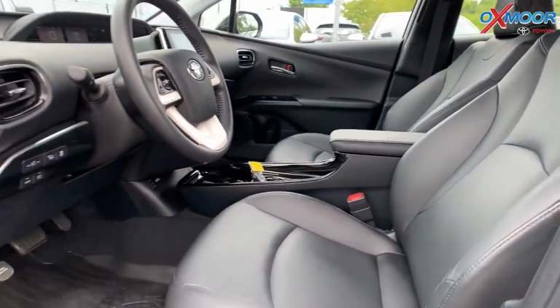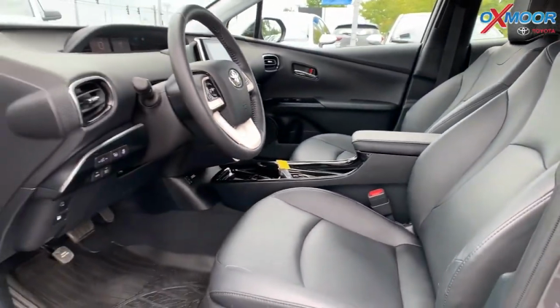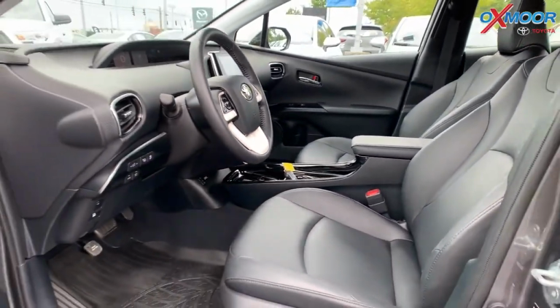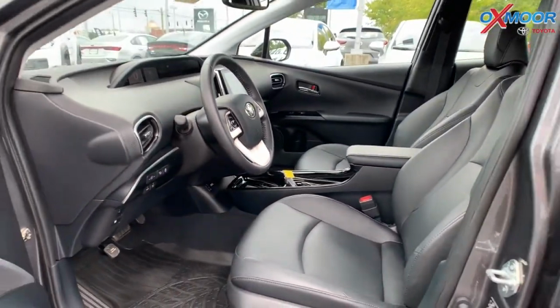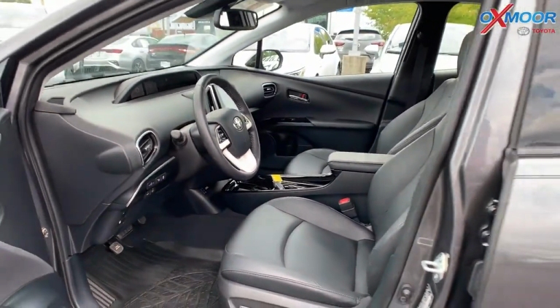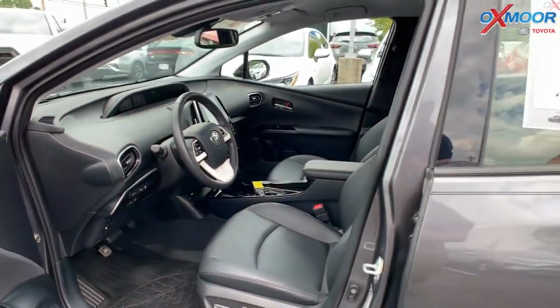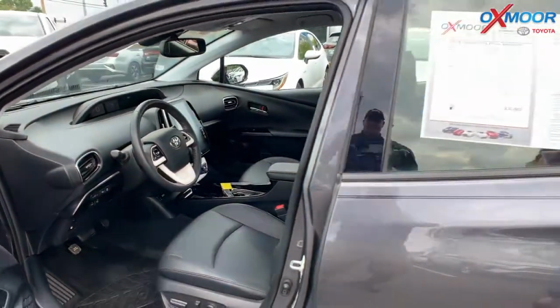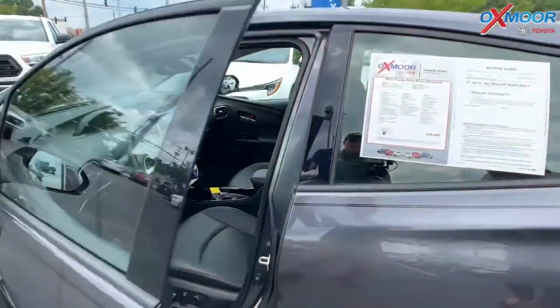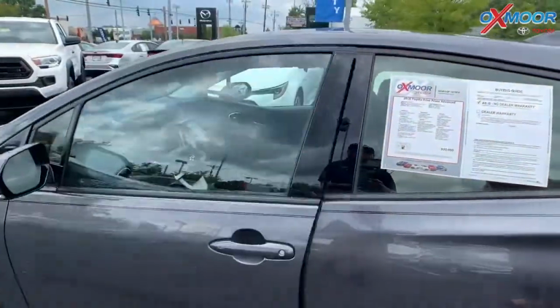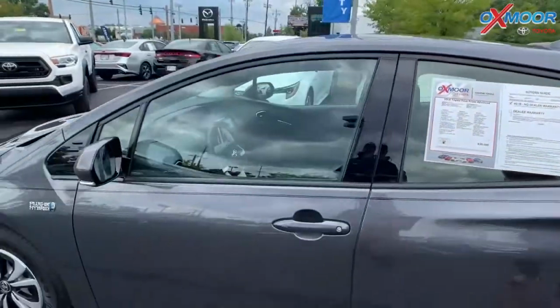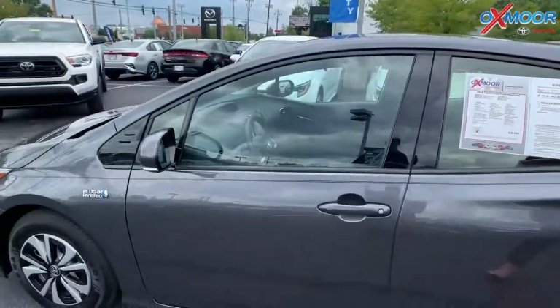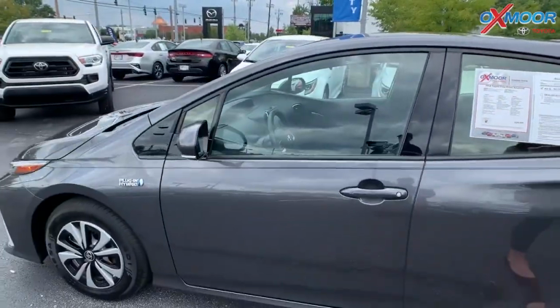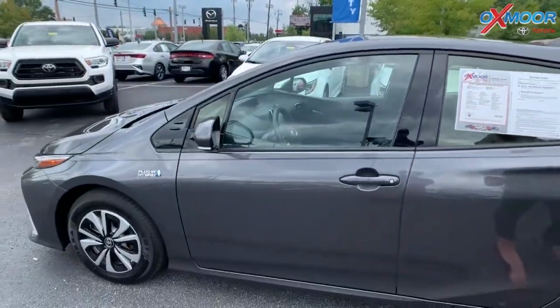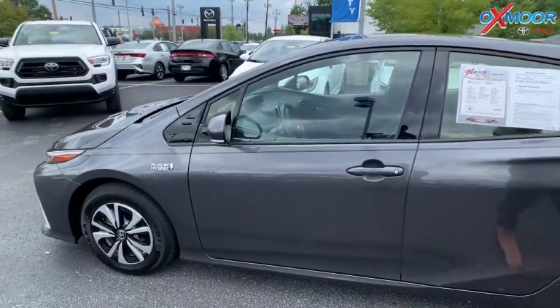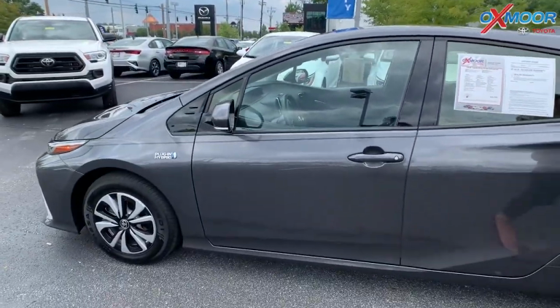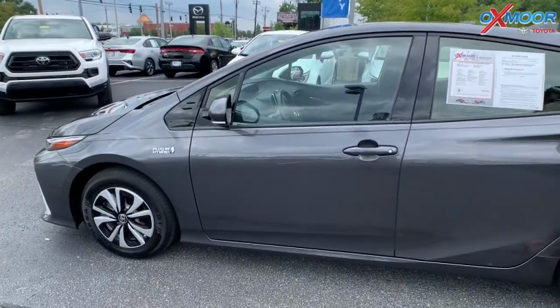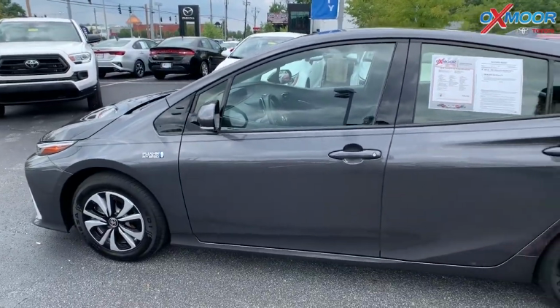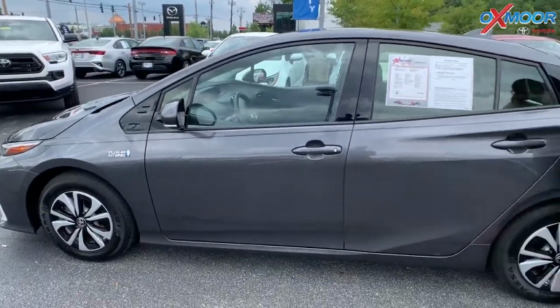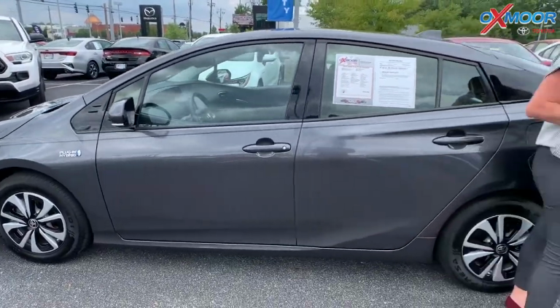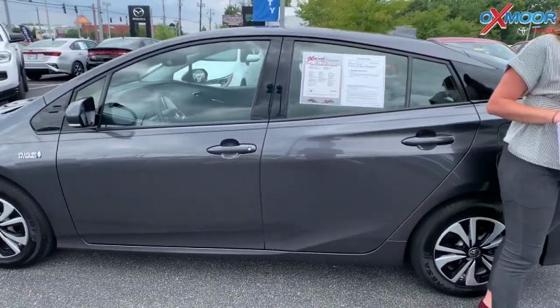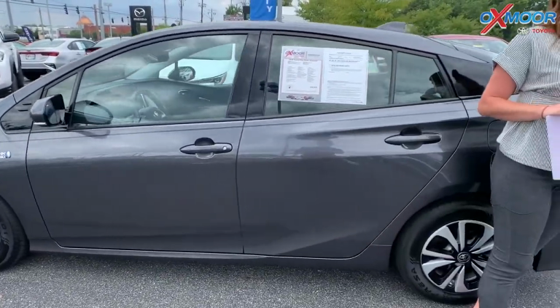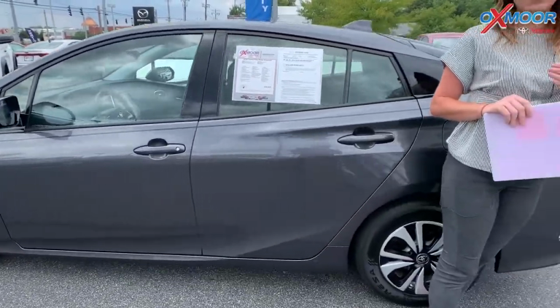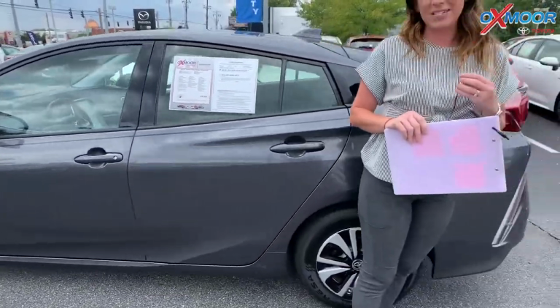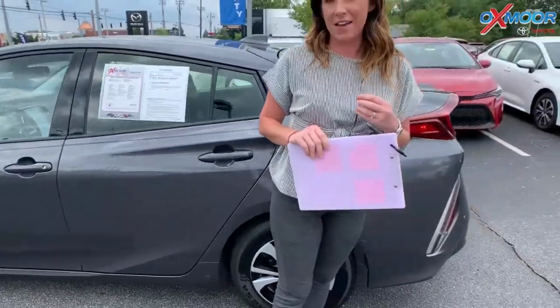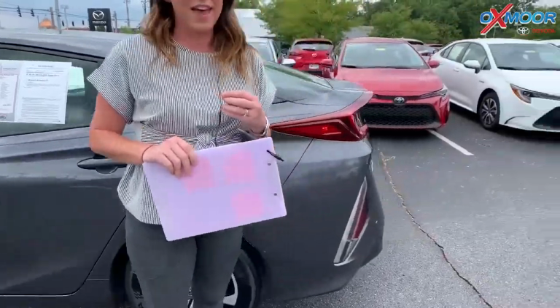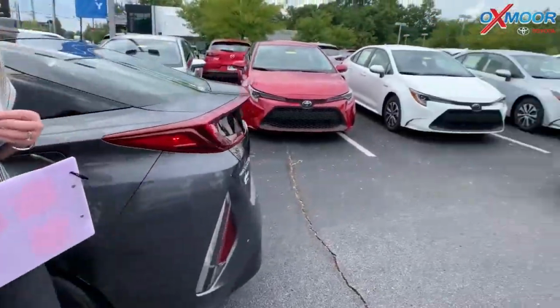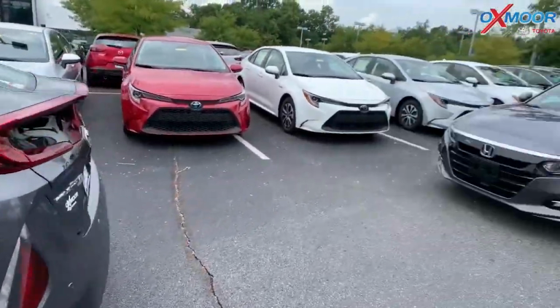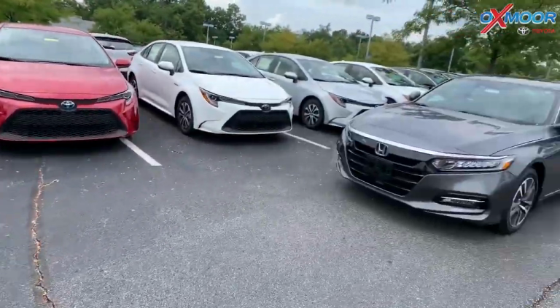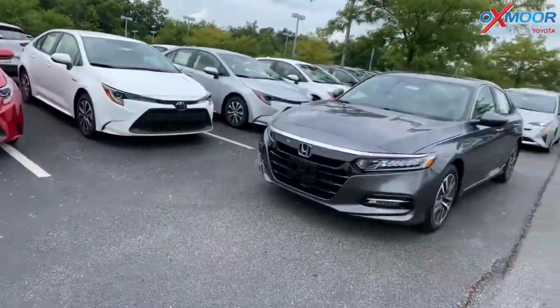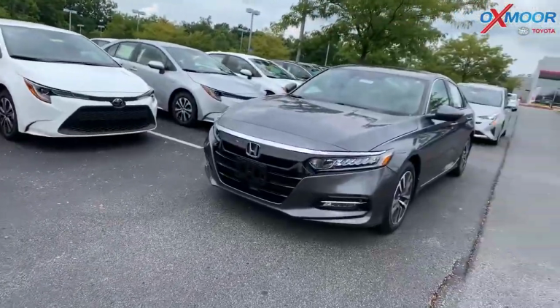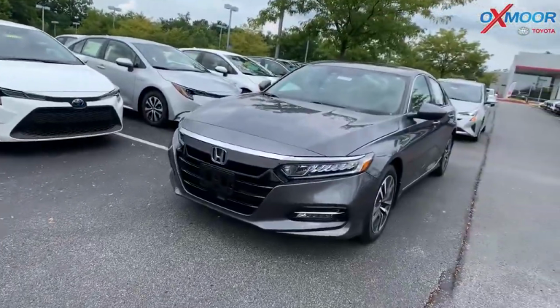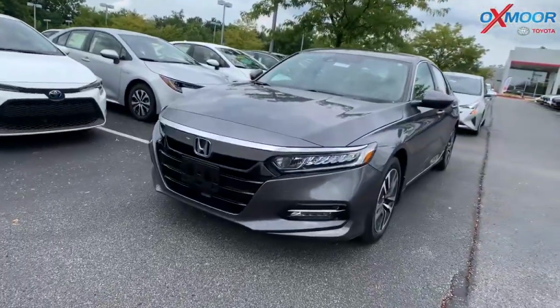The interior, as you can see, is in black. Mileage is 32,418. The price on this one is $27,000.